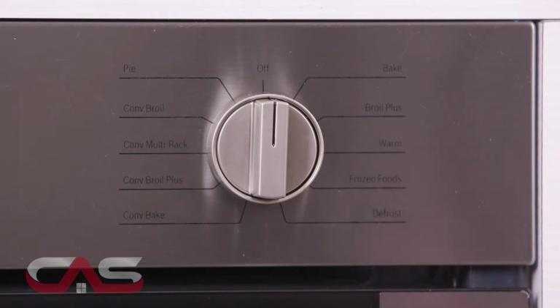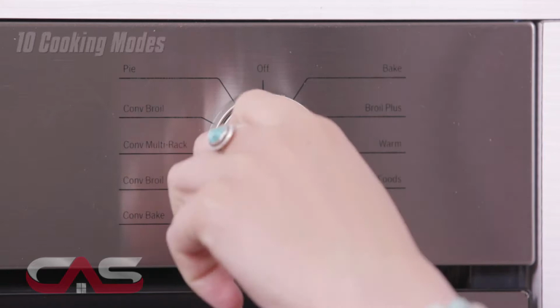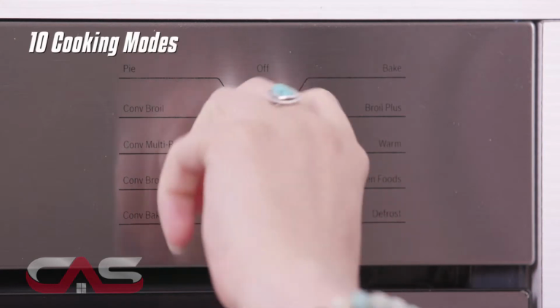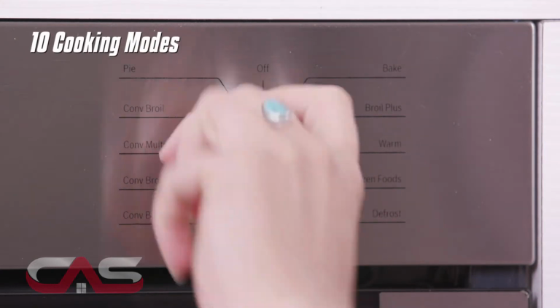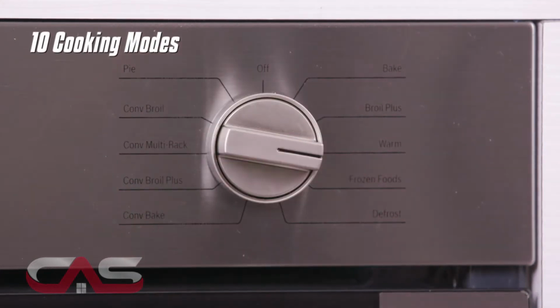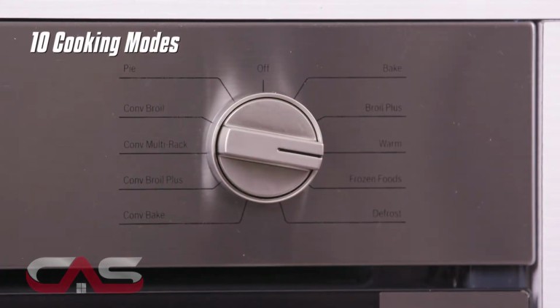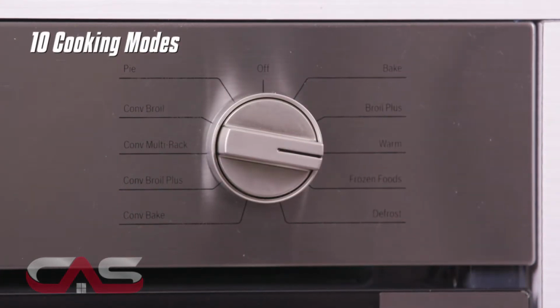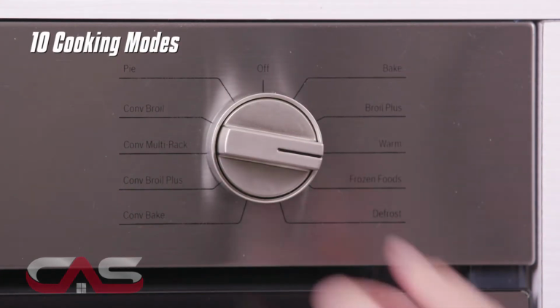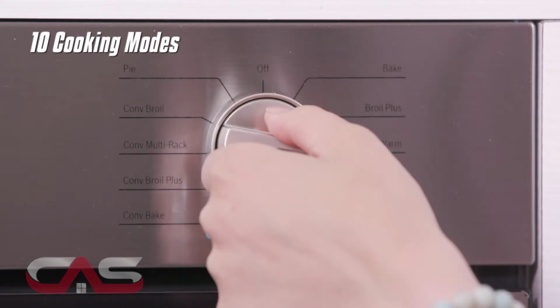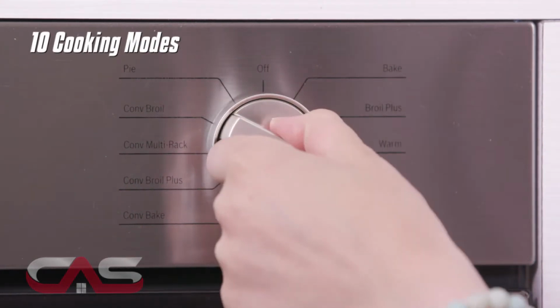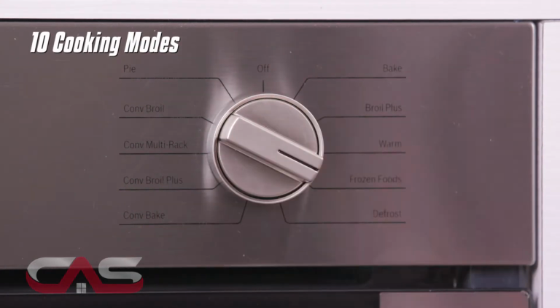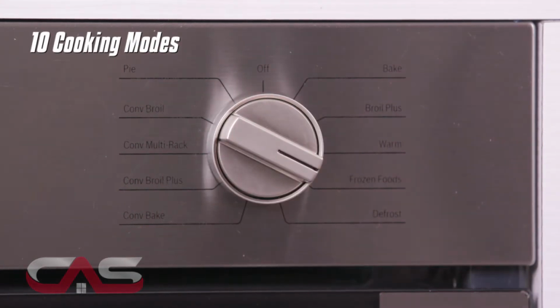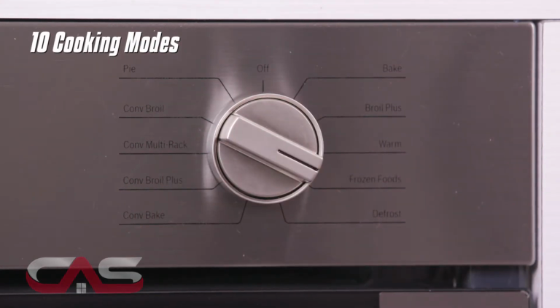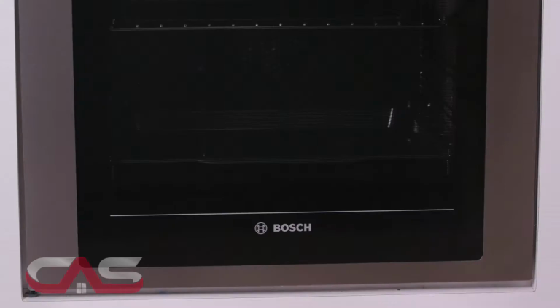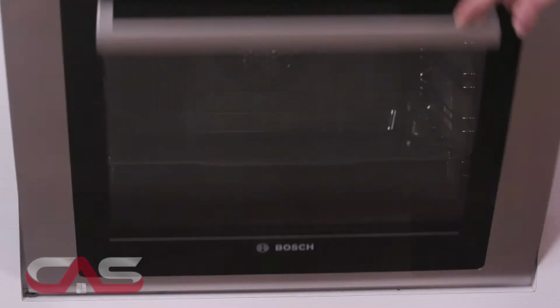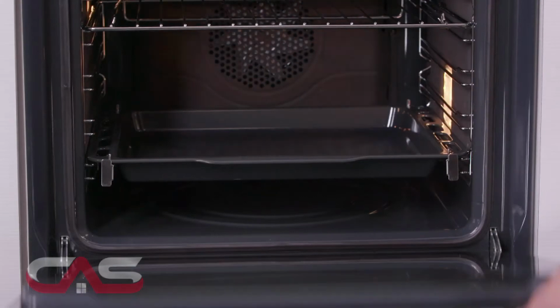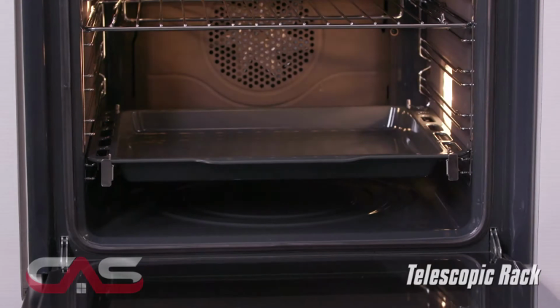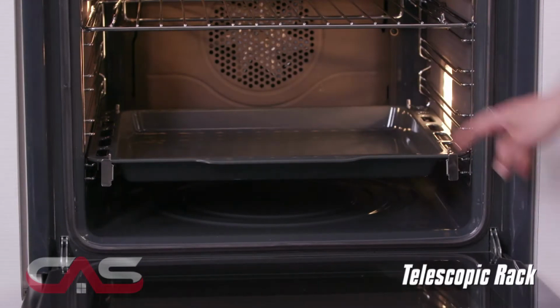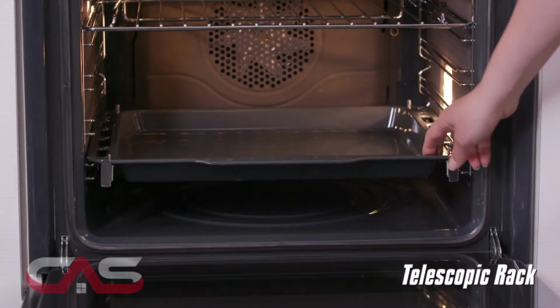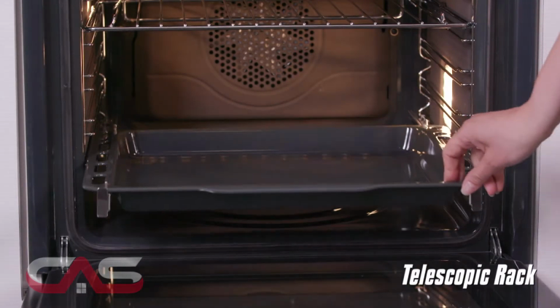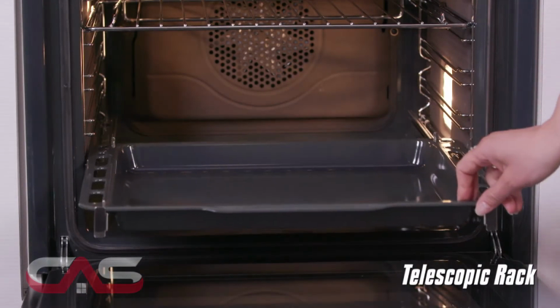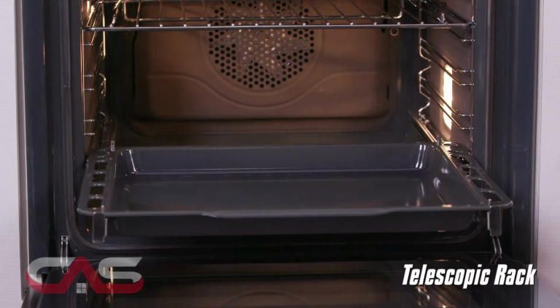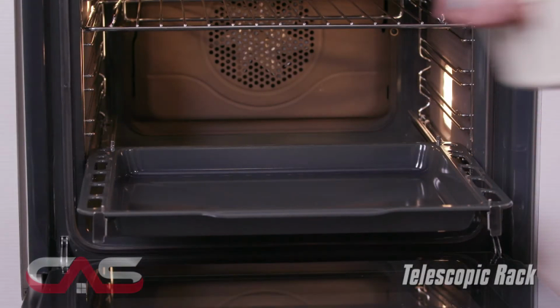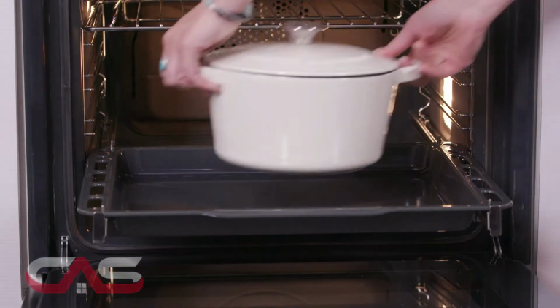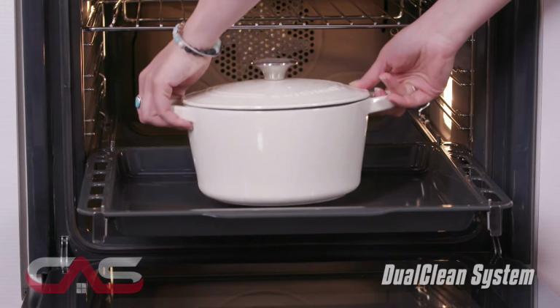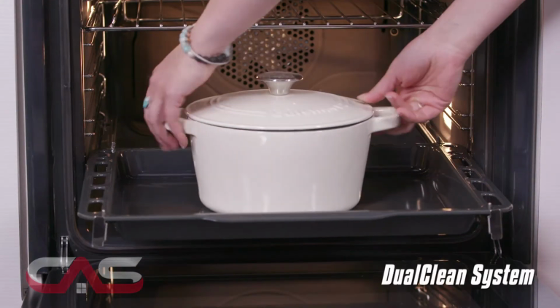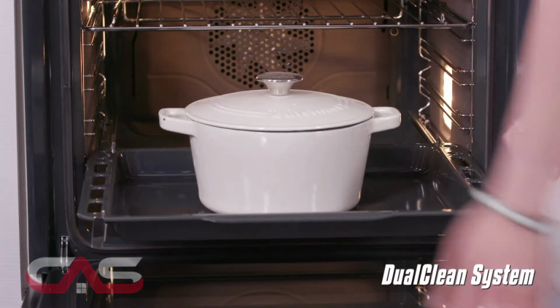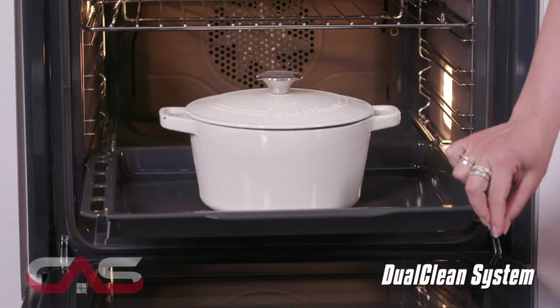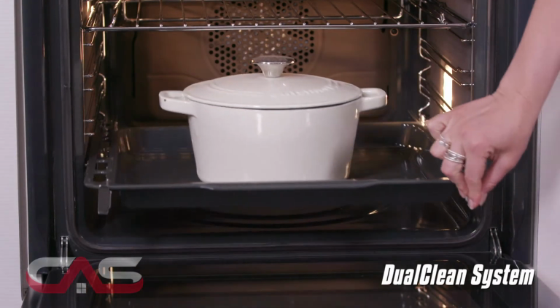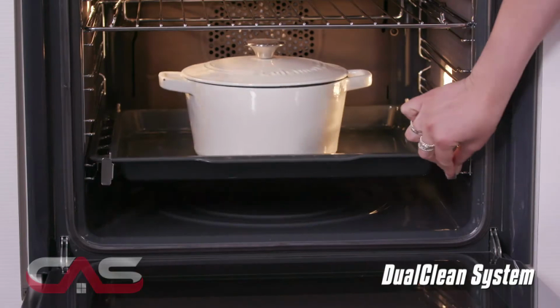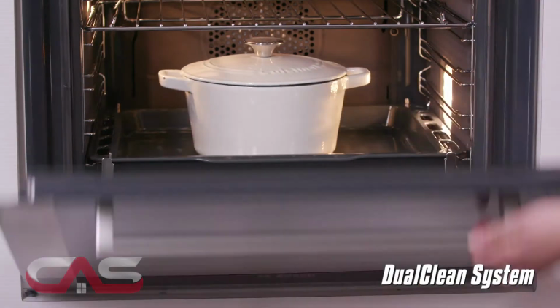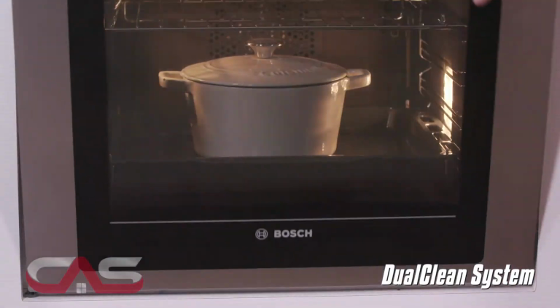It has 10 specialized cooking modes and custom cooking modes like pizza and defrost. It also has a full extension telescopic rack that offers better access to the oven cavity, and its dual-clean system makes cleaning easy and effortless.